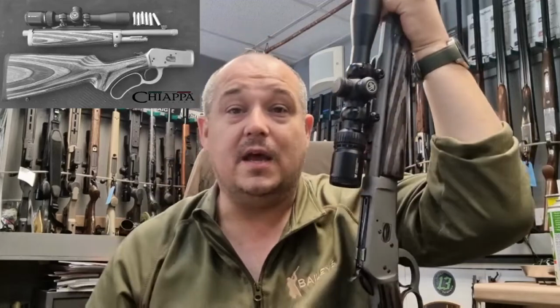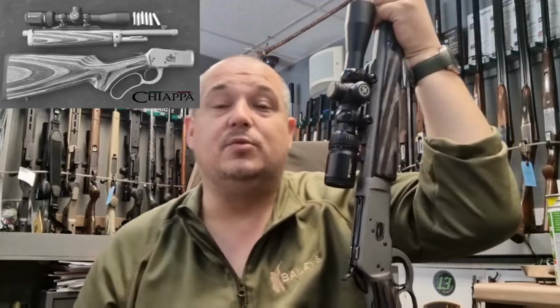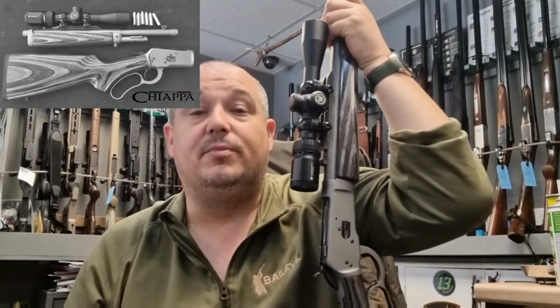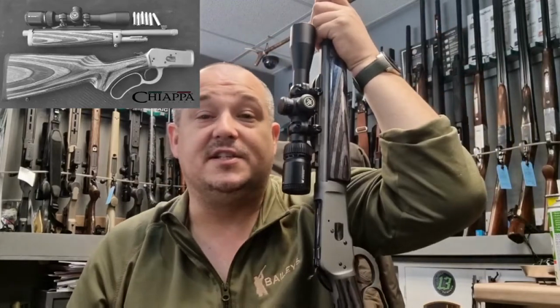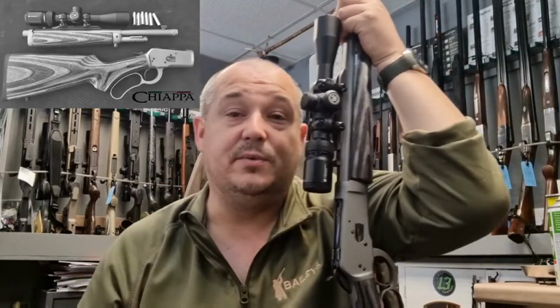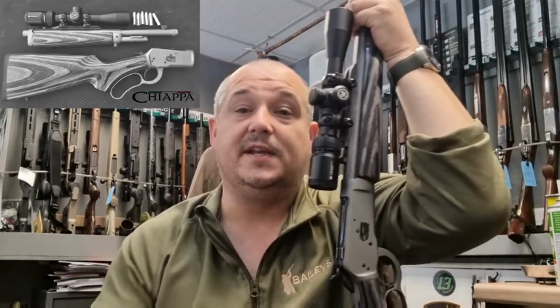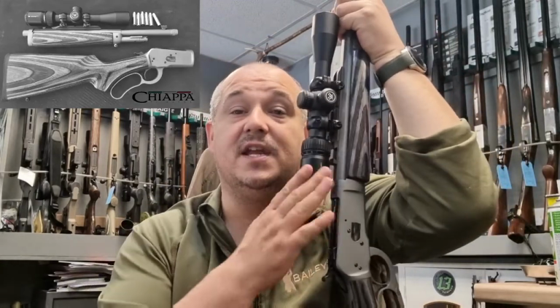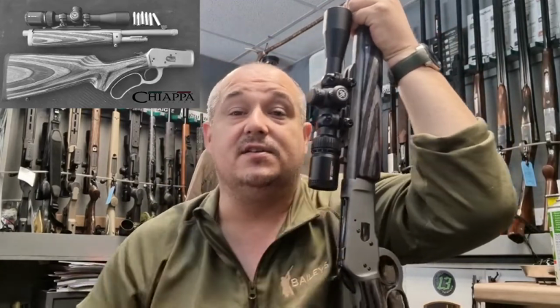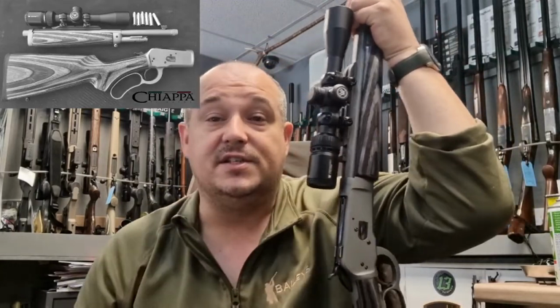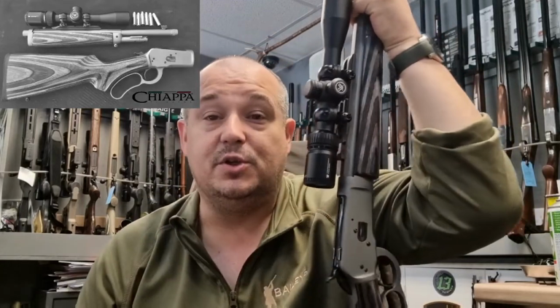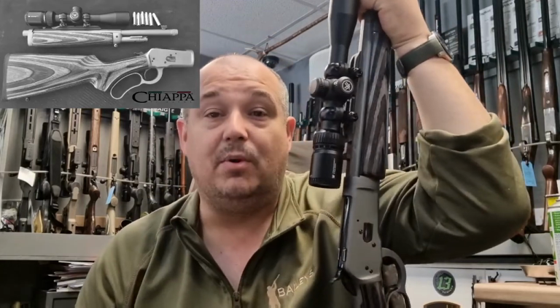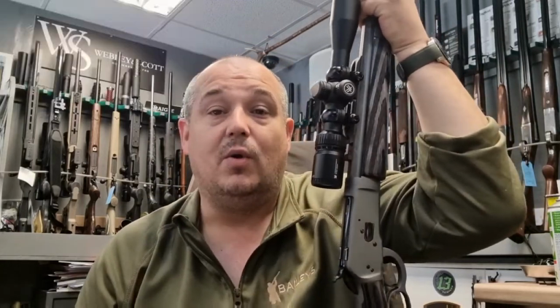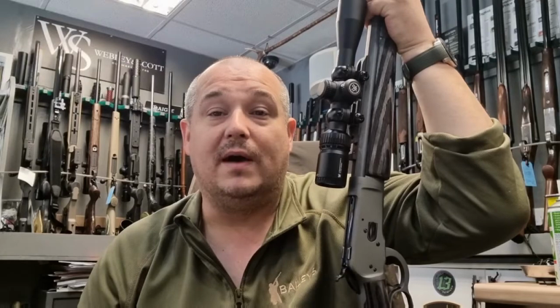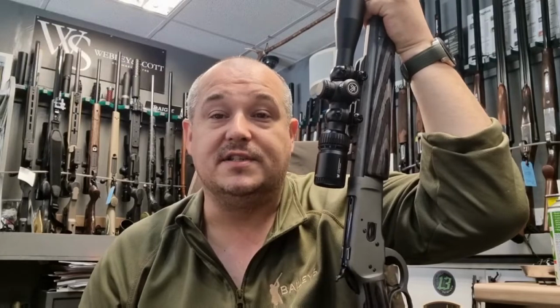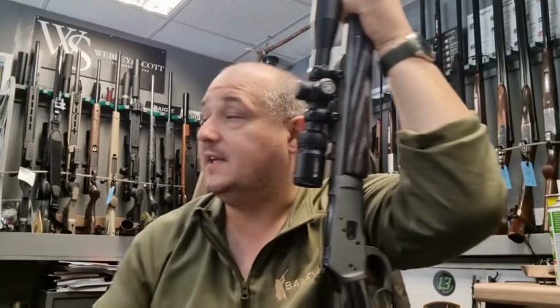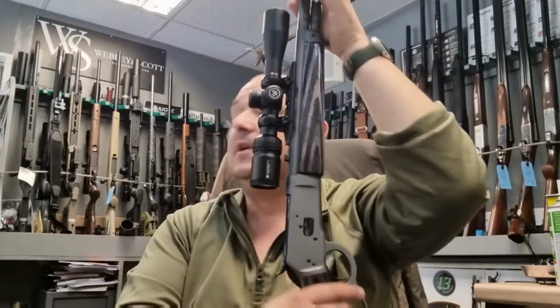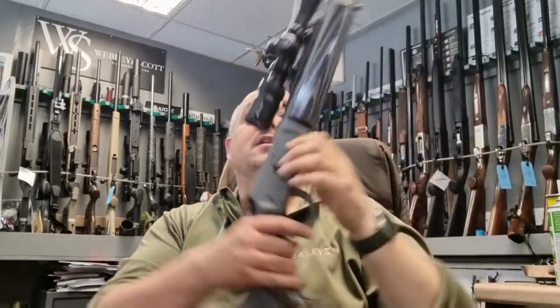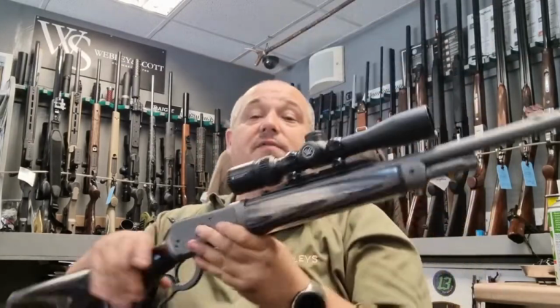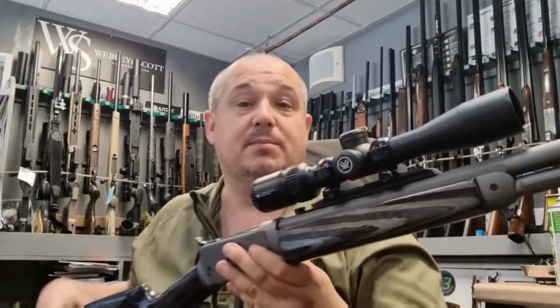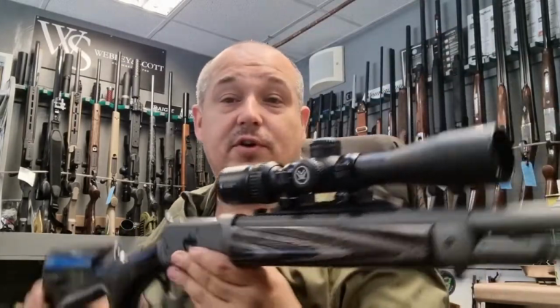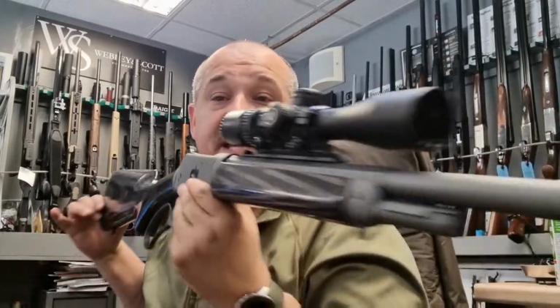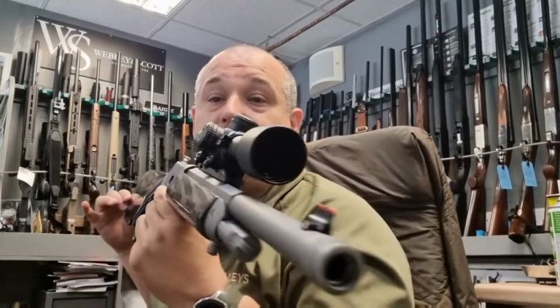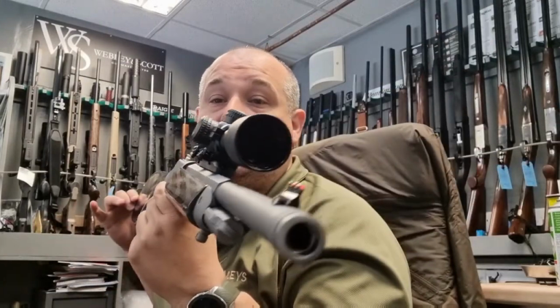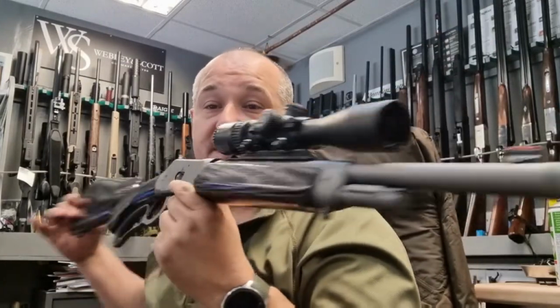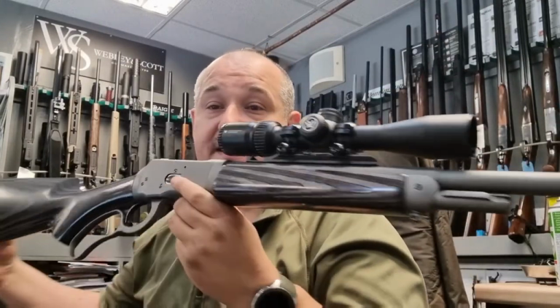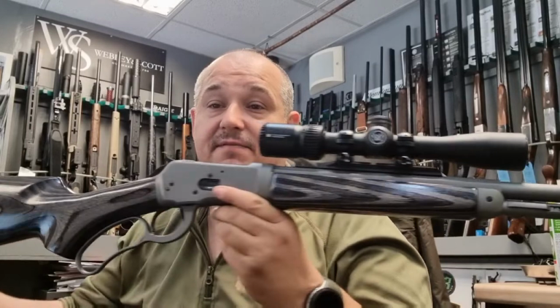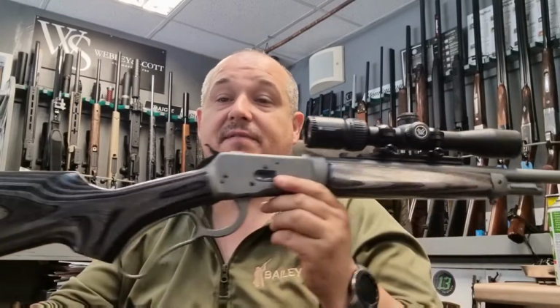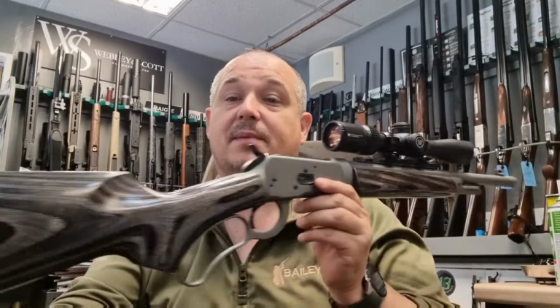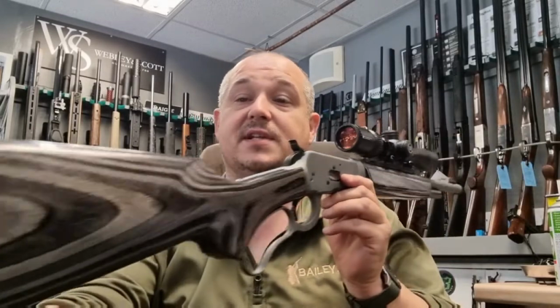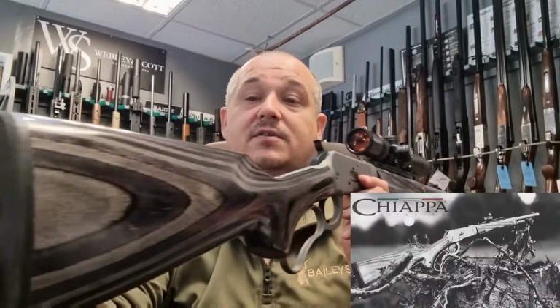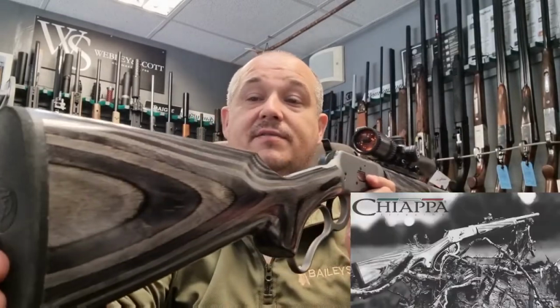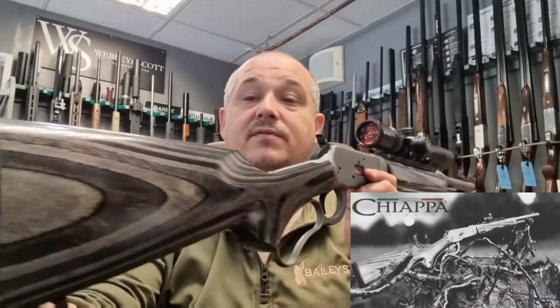Hello and welcome to Bailey's. This week we're taking a look at the 1892 Chiappa Wildlands Takedown. This rifle is chambered in .44 Magnum and as you can see it's a very pretty under-lever rifle.